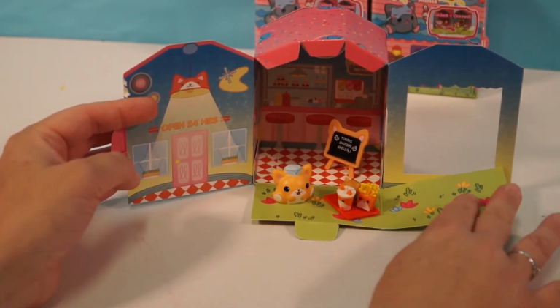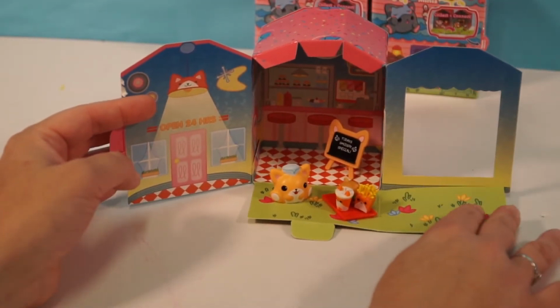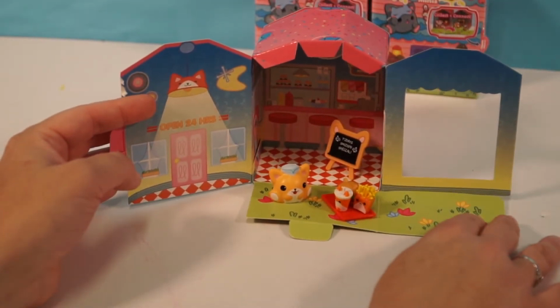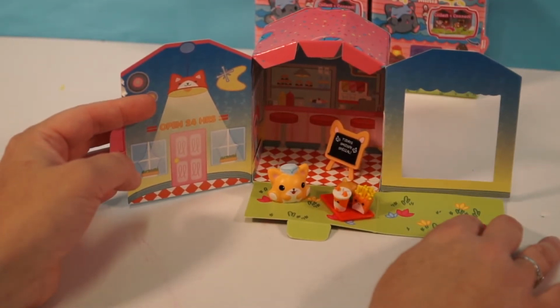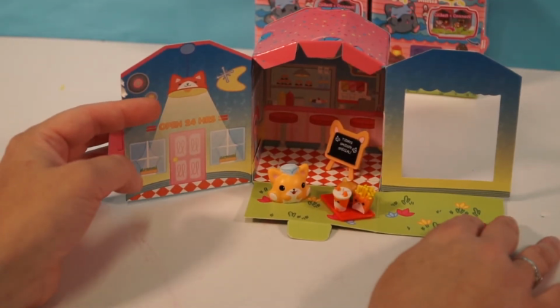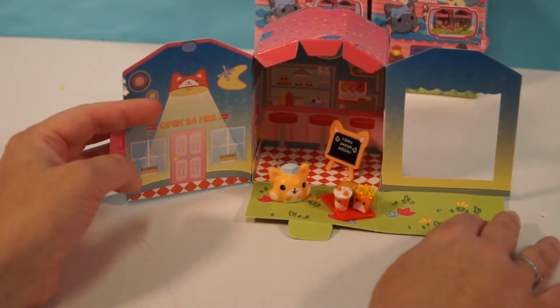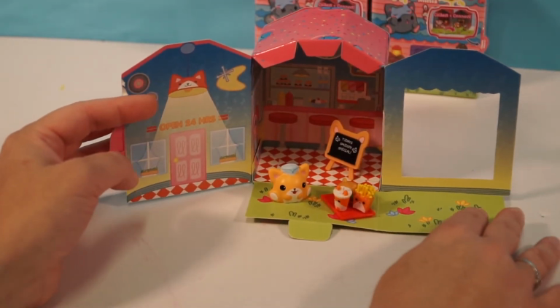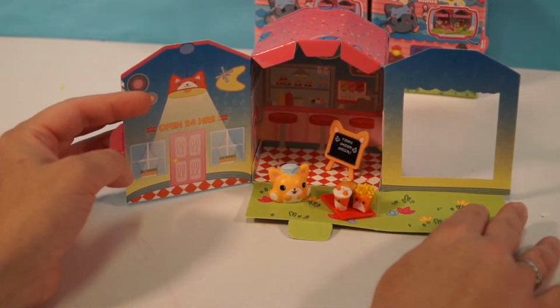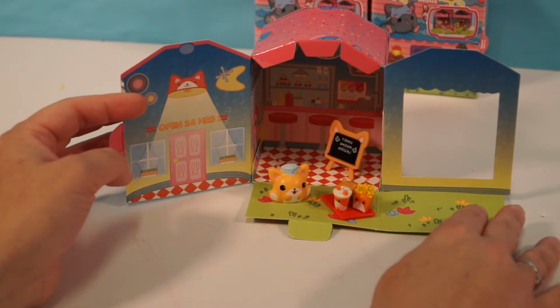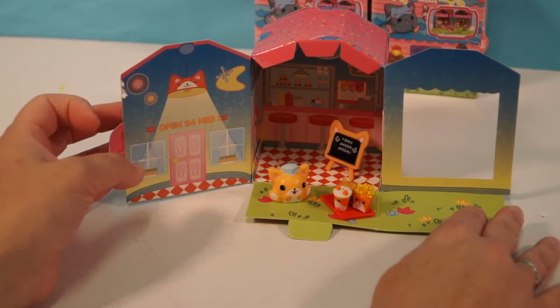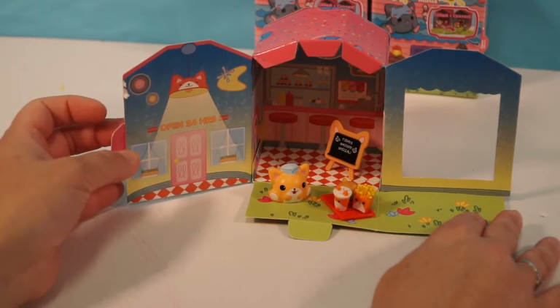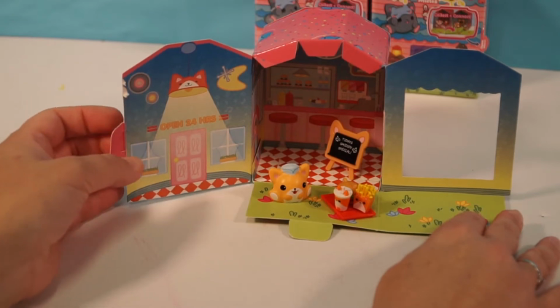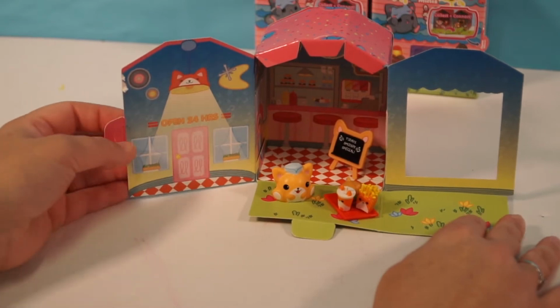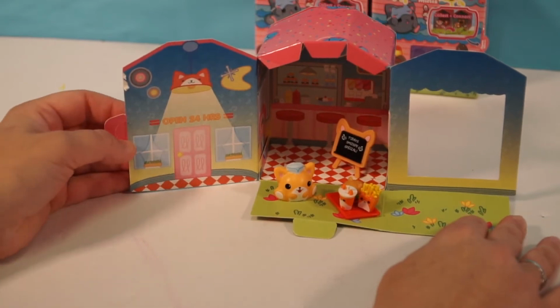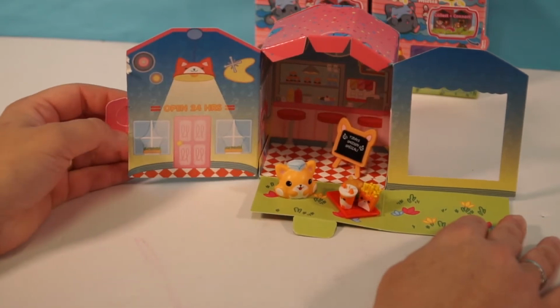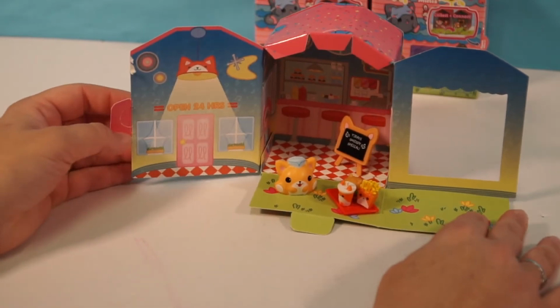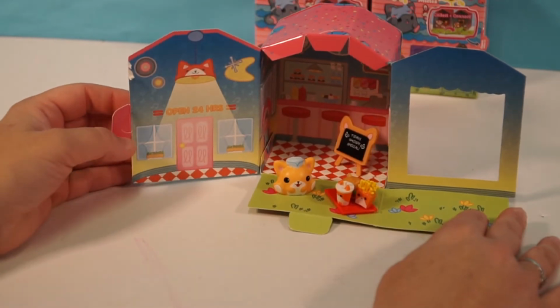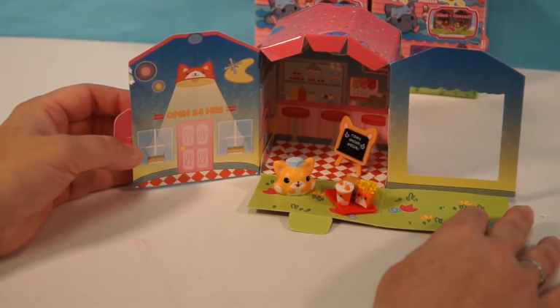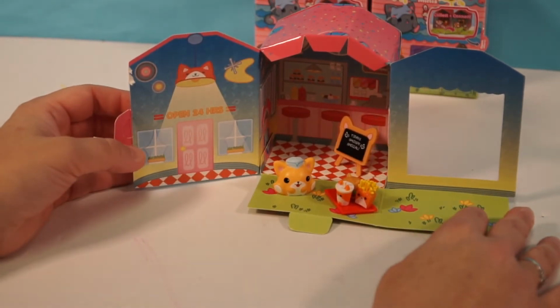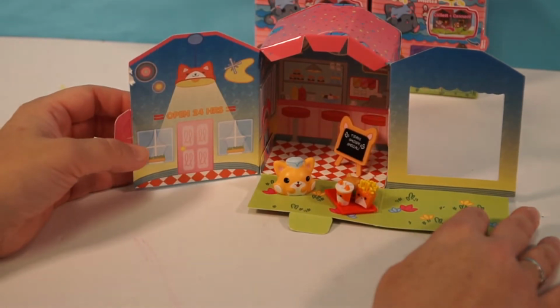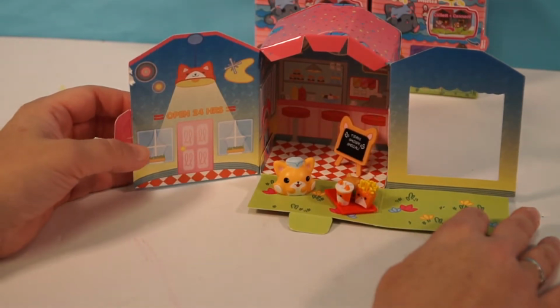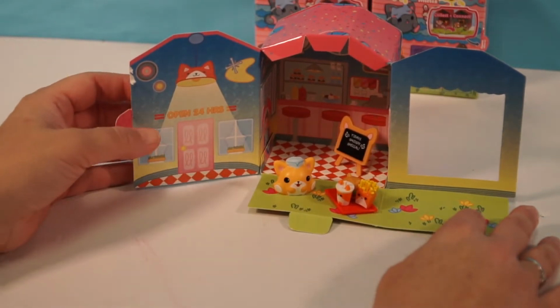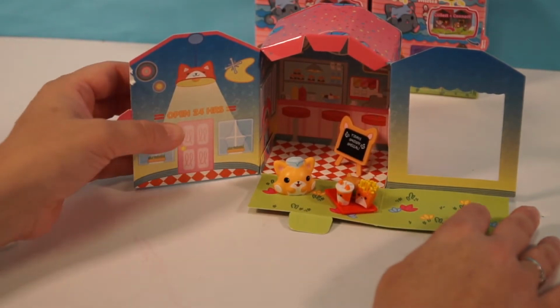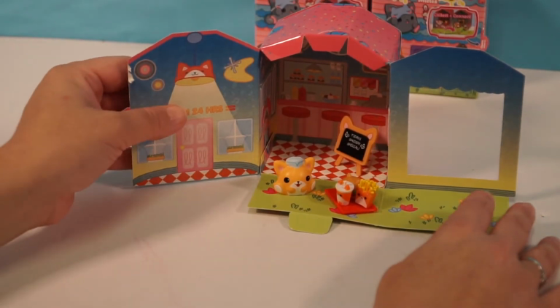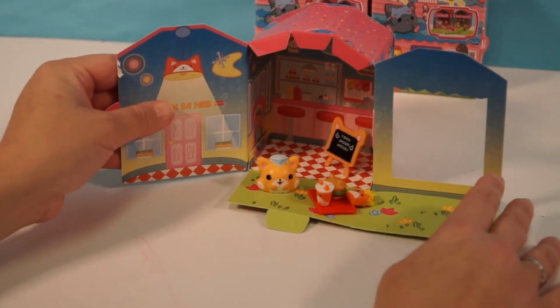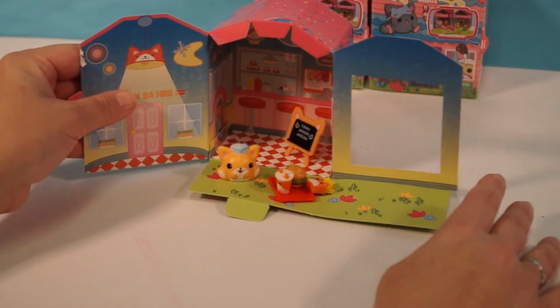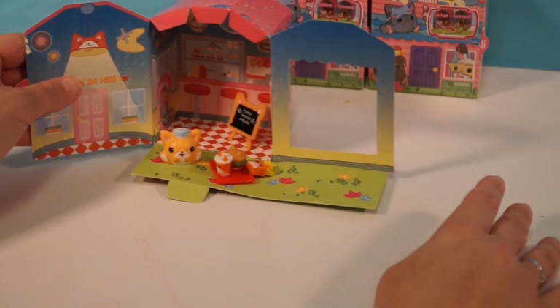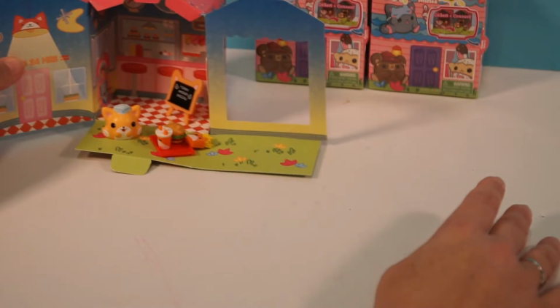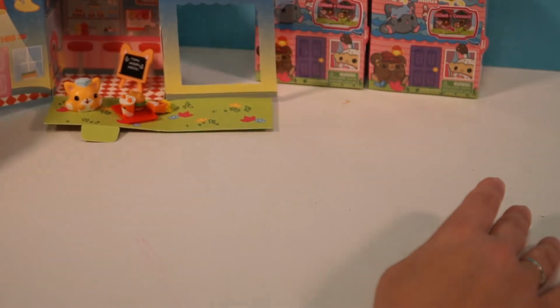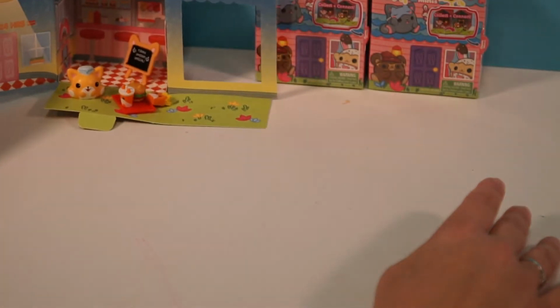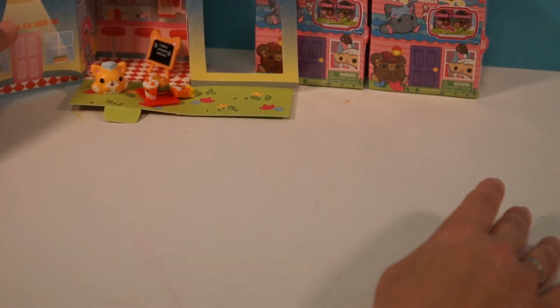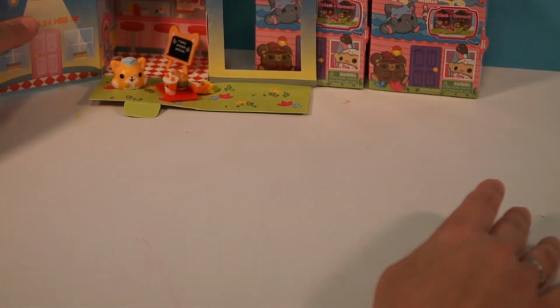Look guys, how cute is that? It's like the perfect mini playhouse. It is adorable, I love it. Okay Ellie, are you ready to open up the next one? I sure am. I'm going to skip this one over here — here's our second one, and I'm really excited to see what we get.